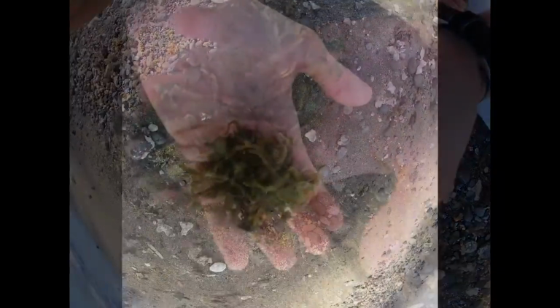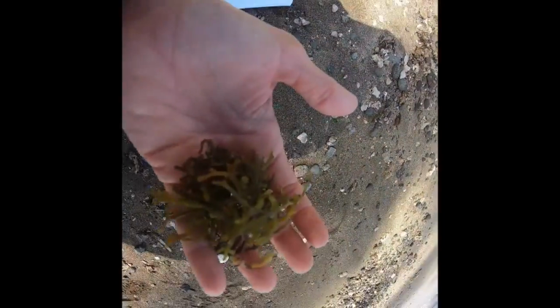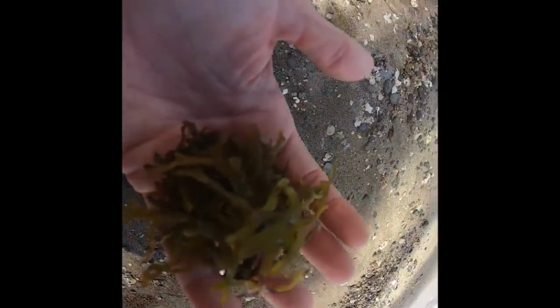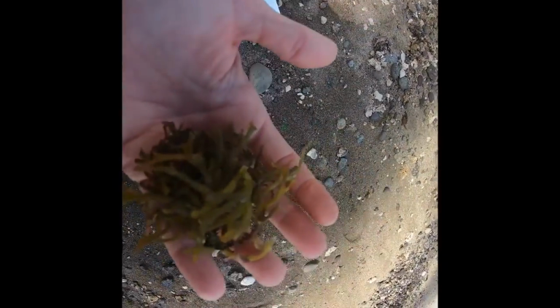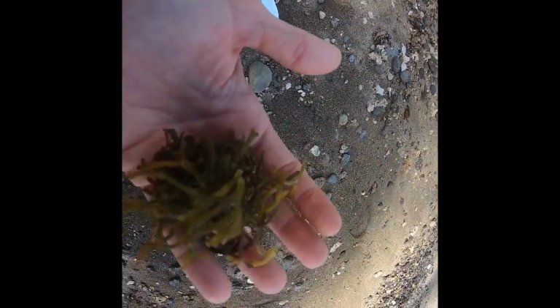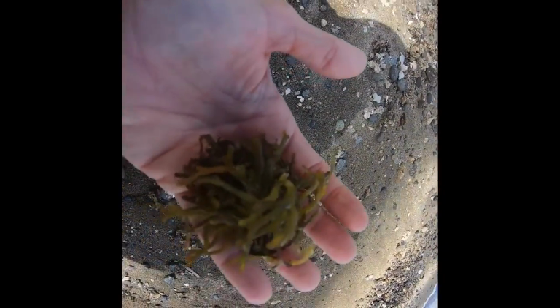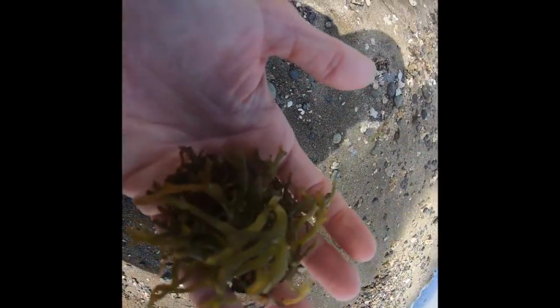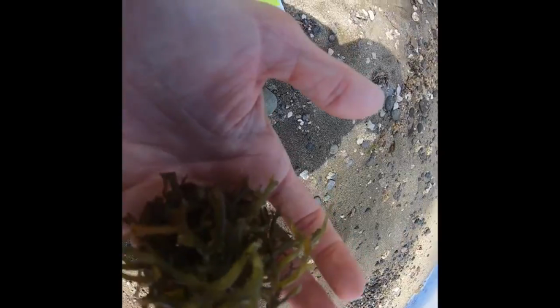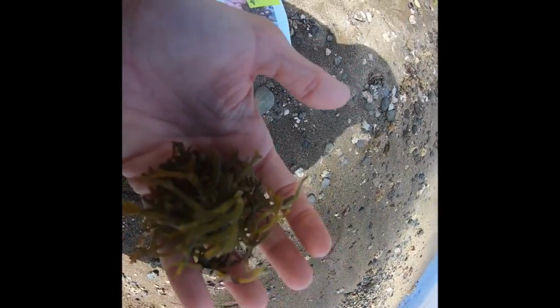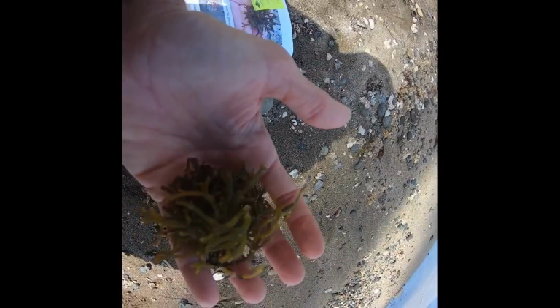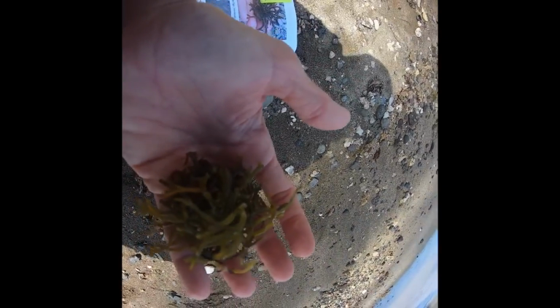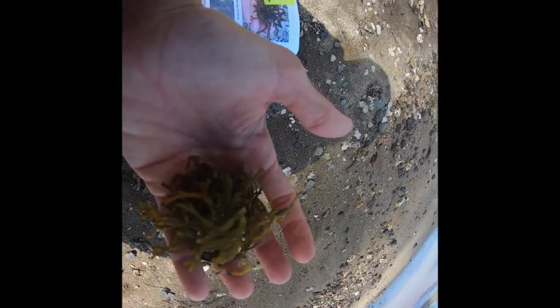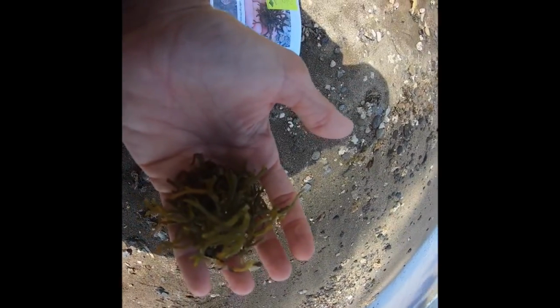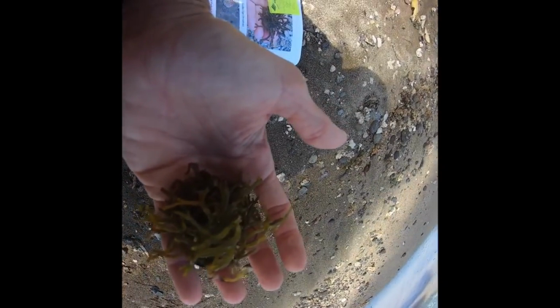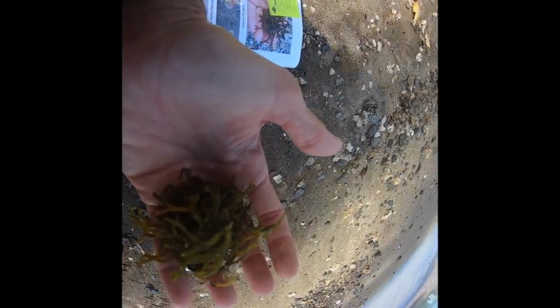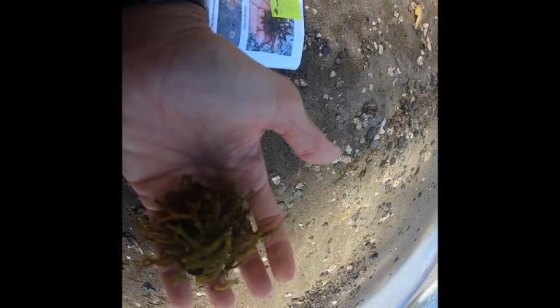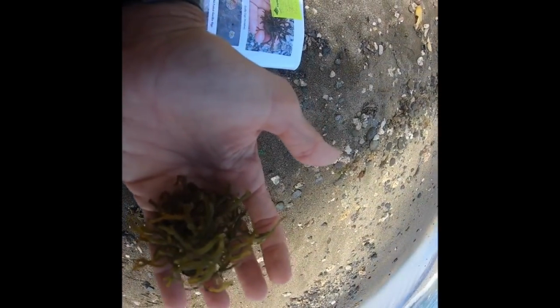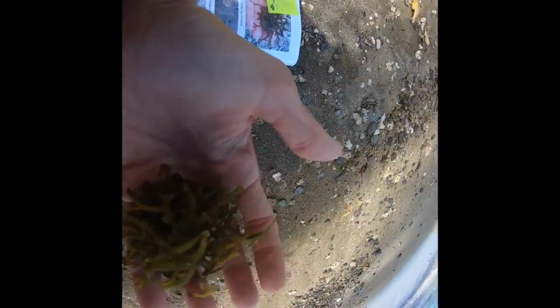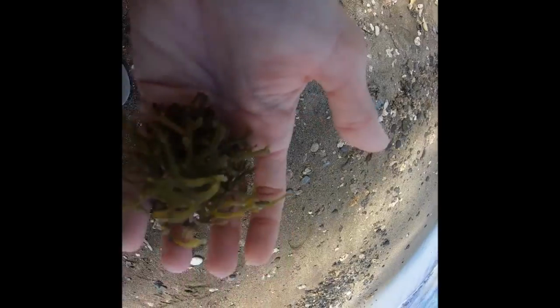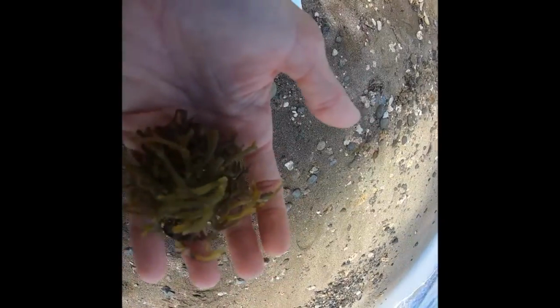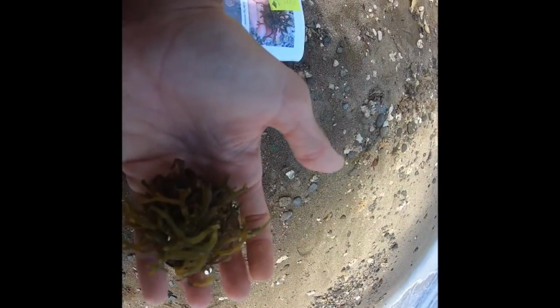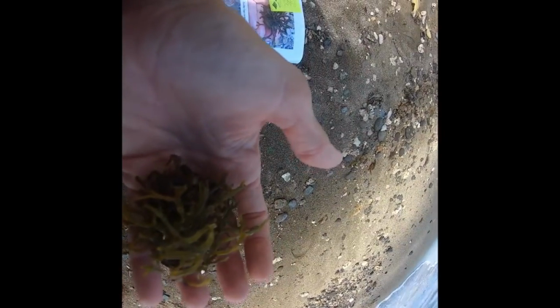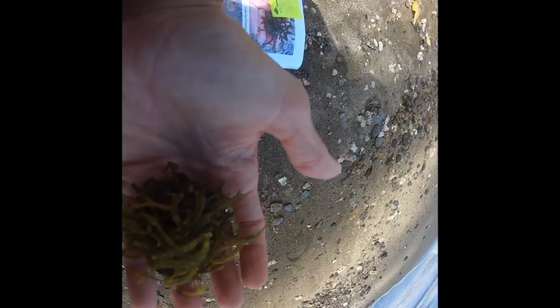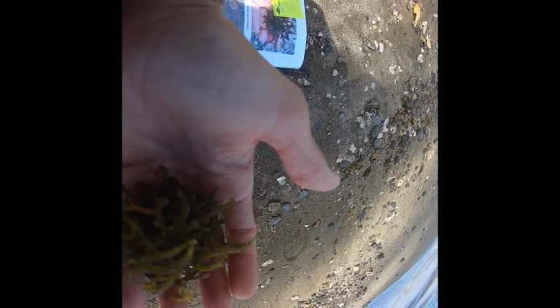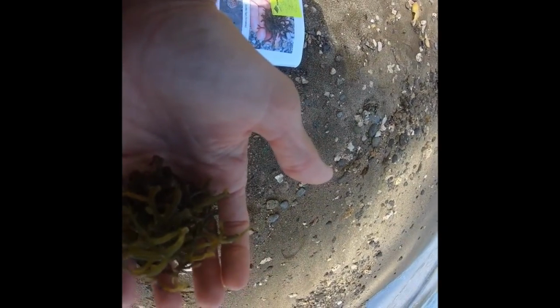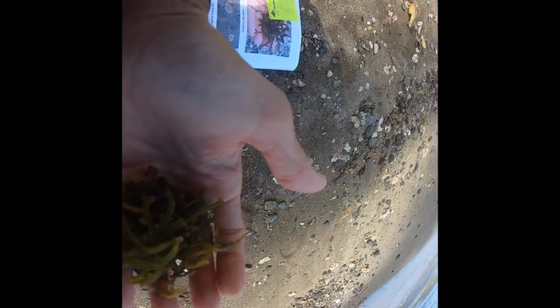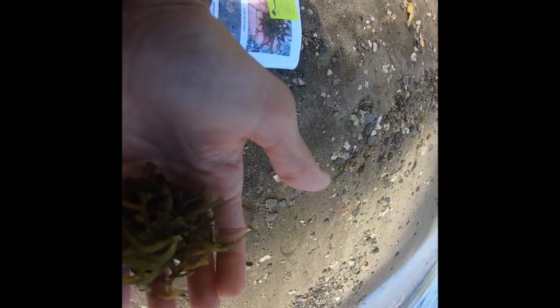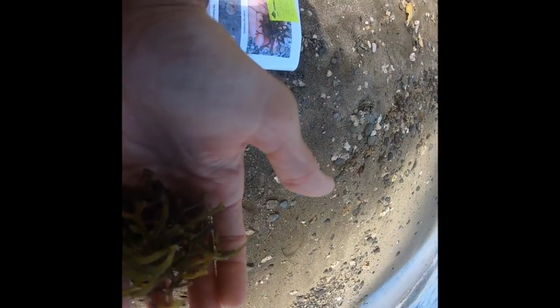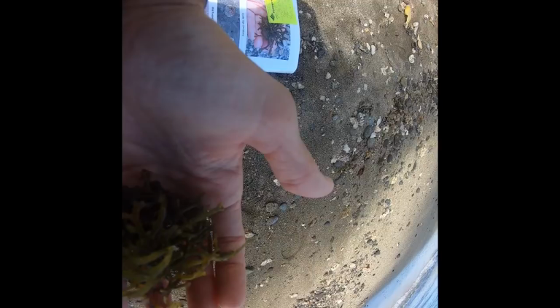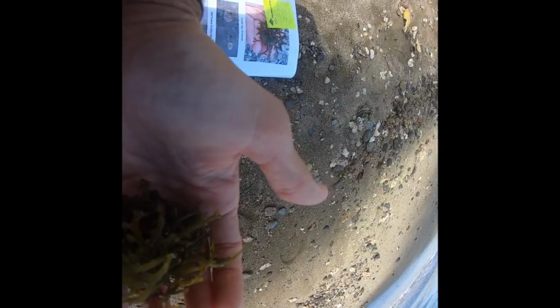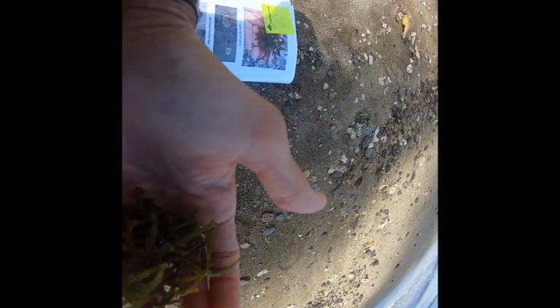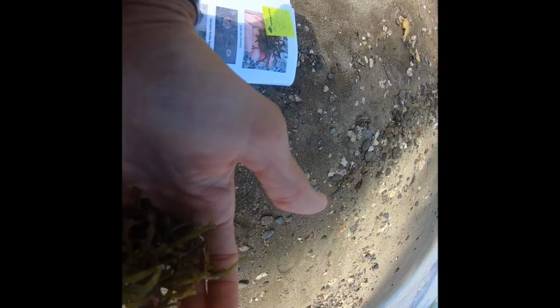Right here in my hand we have a small tiny piece of Gorilla Ogo. This is a fast-growing brittle seaweed, invasive to Hawaii. It grows in calm protected waters such as tide pools.